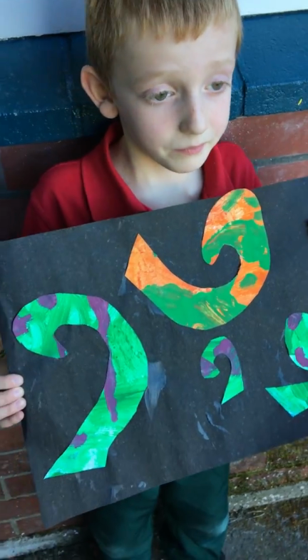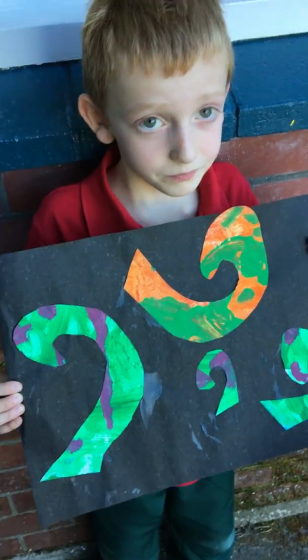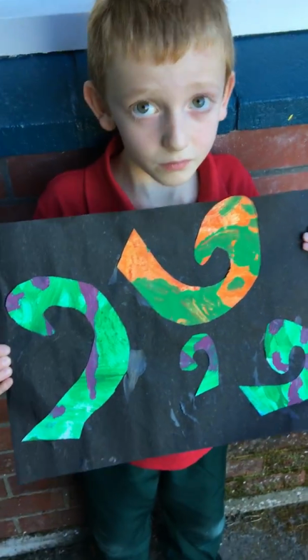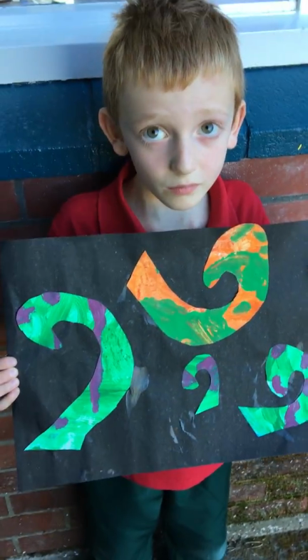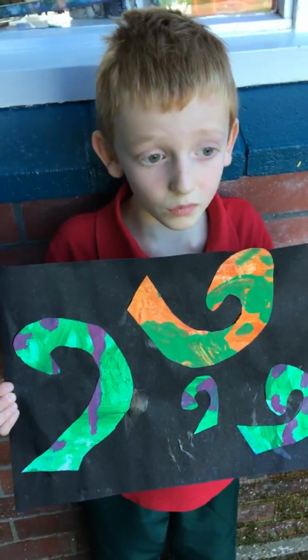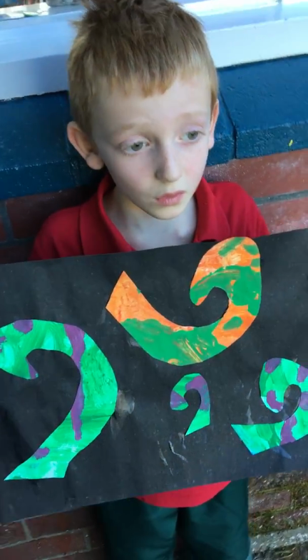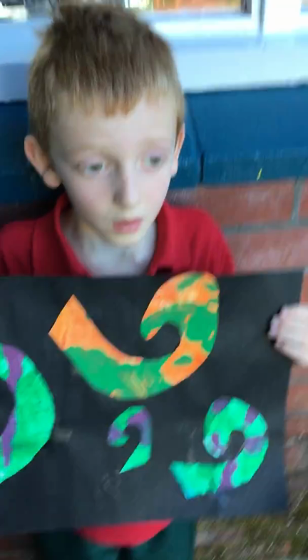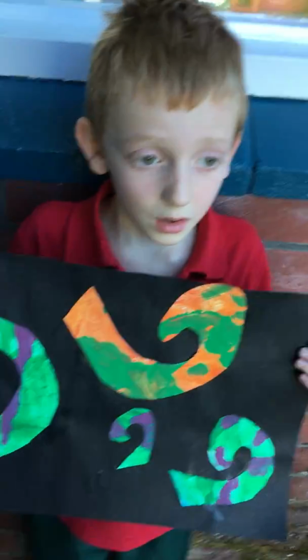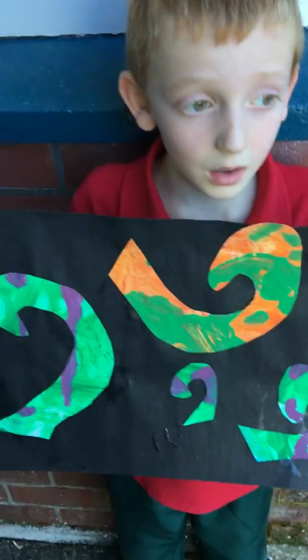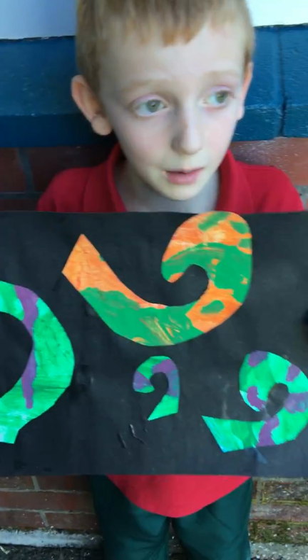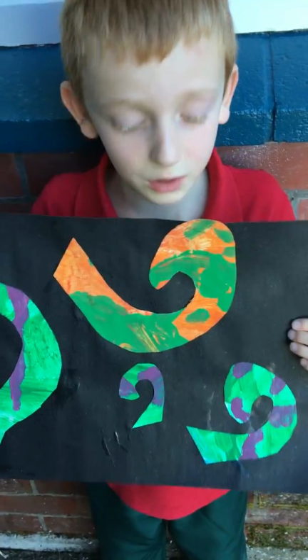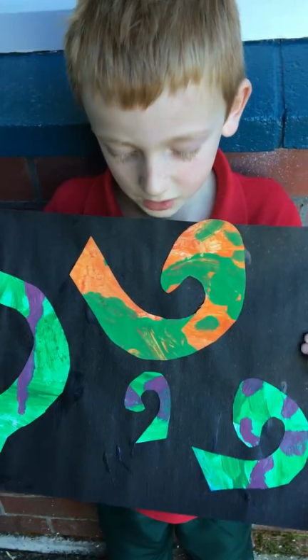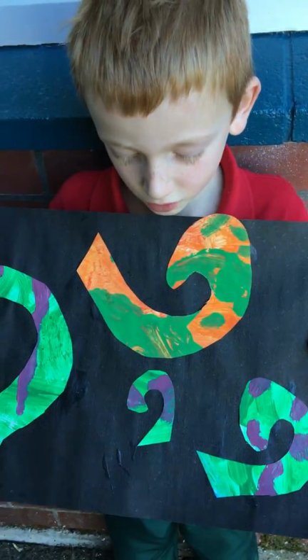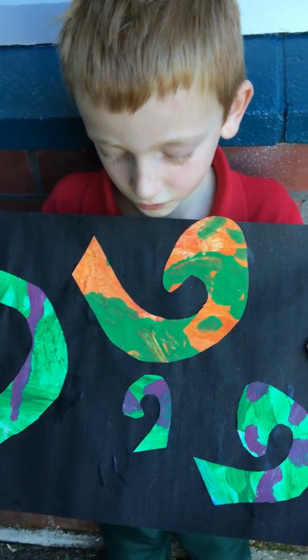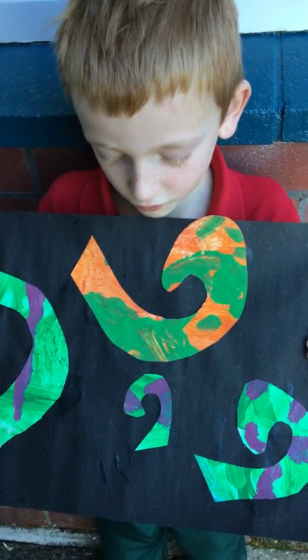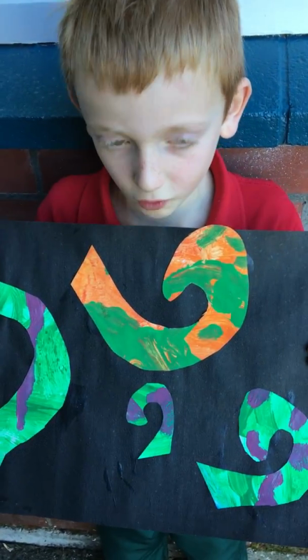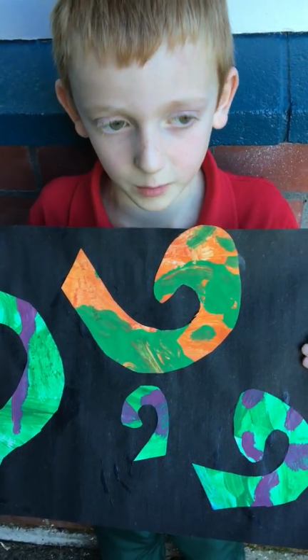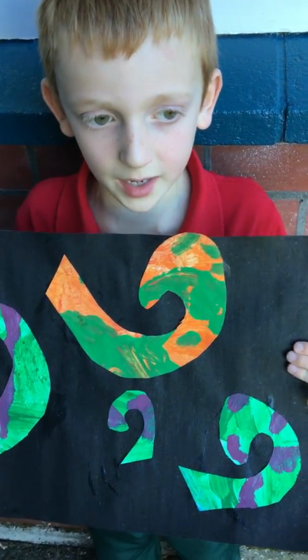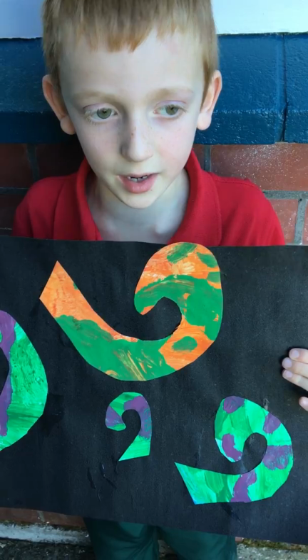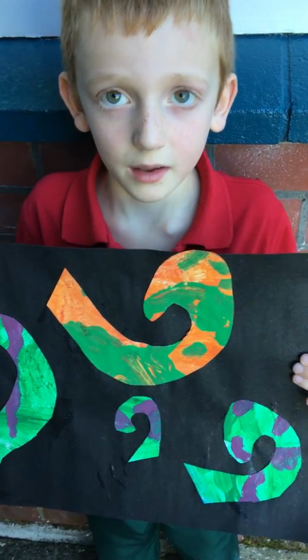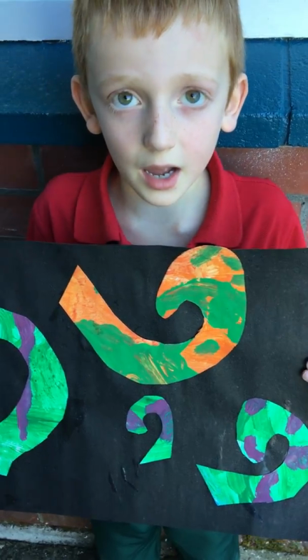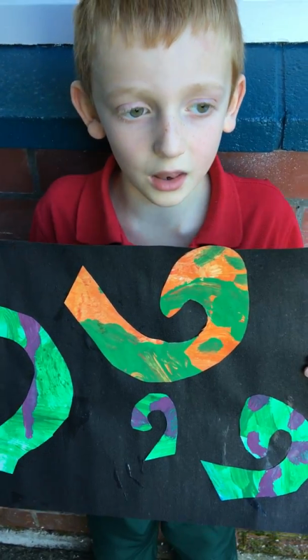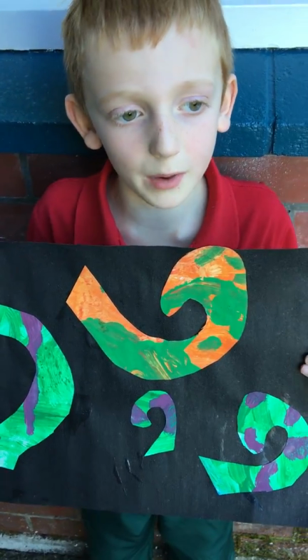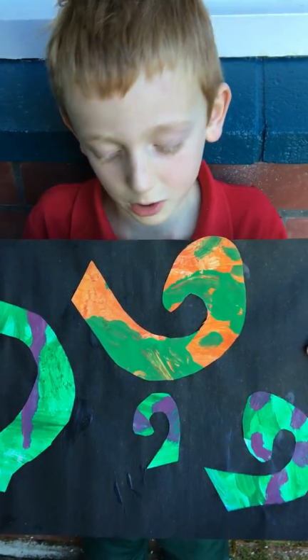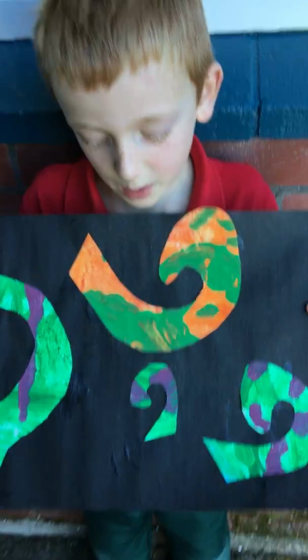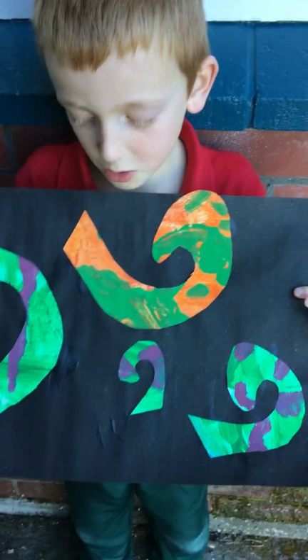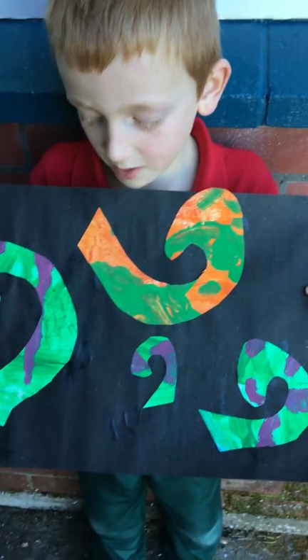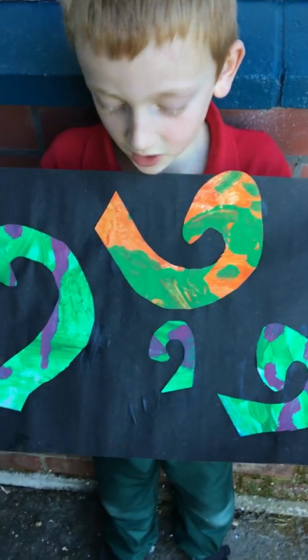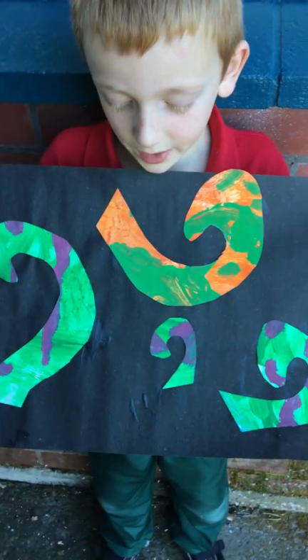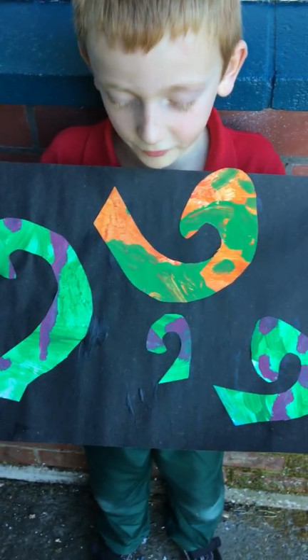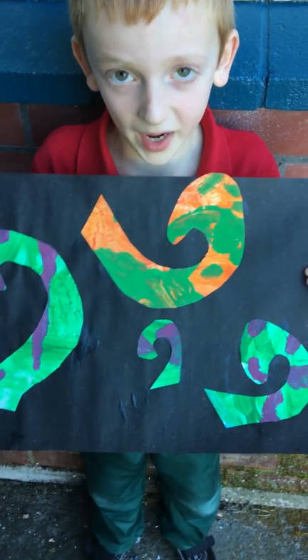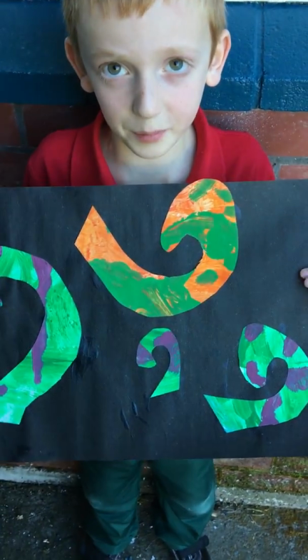And how did we make this koru art? What did we have to do? We had to draw them and then cut them out and then glue them on a piece of paper.